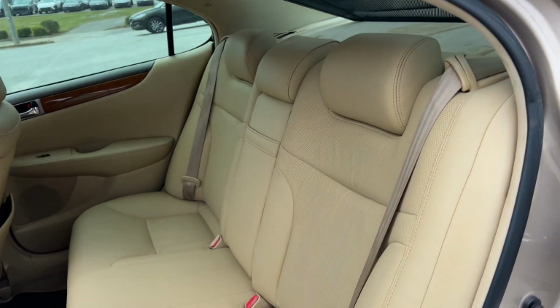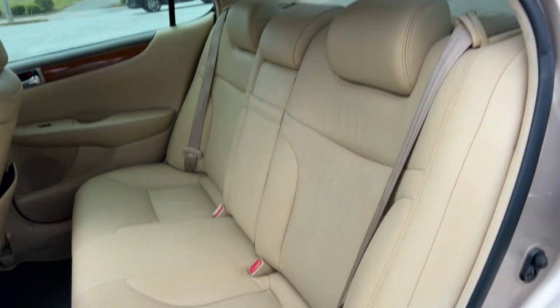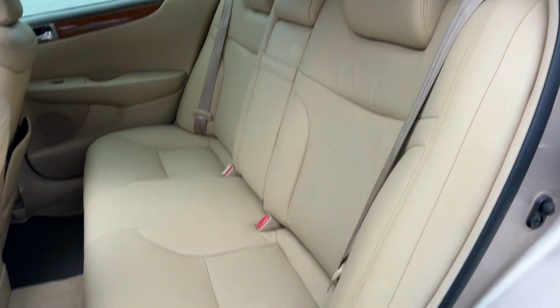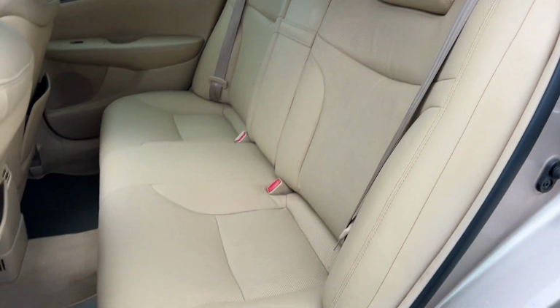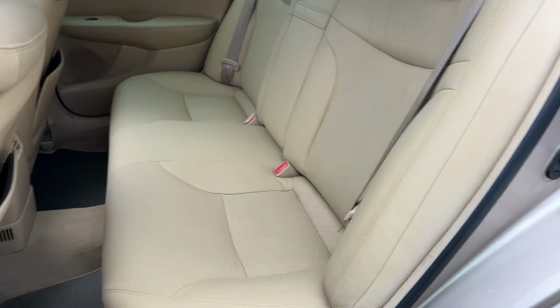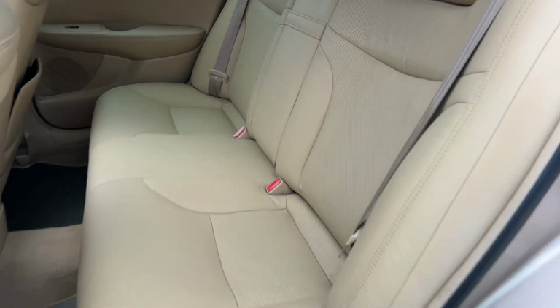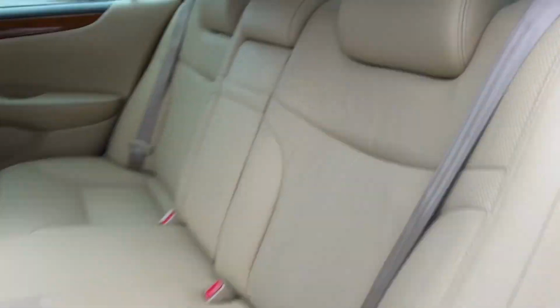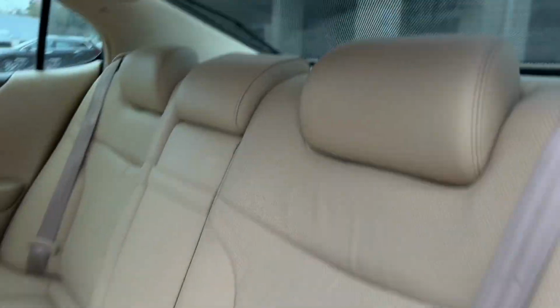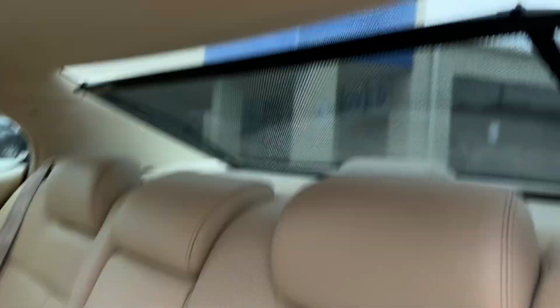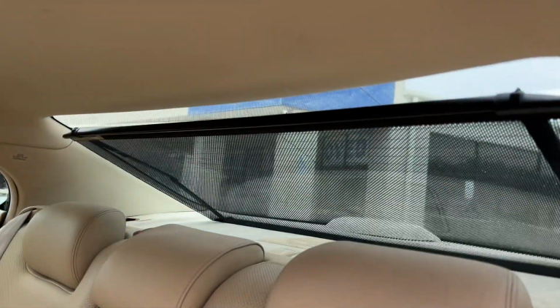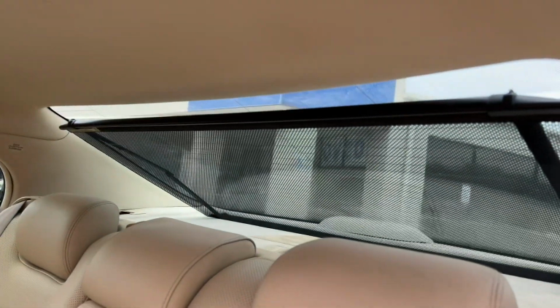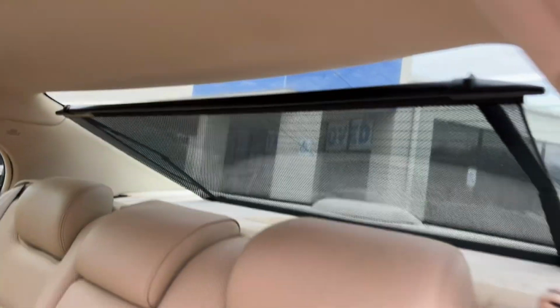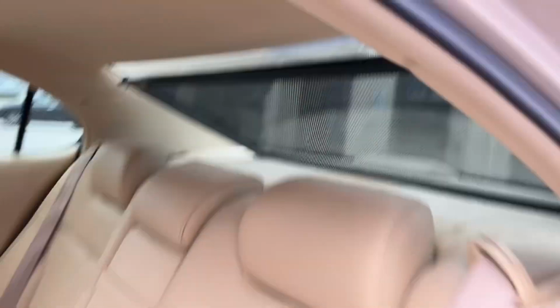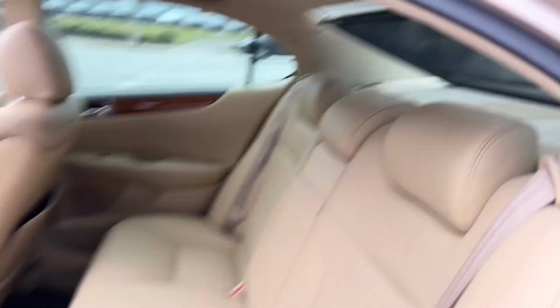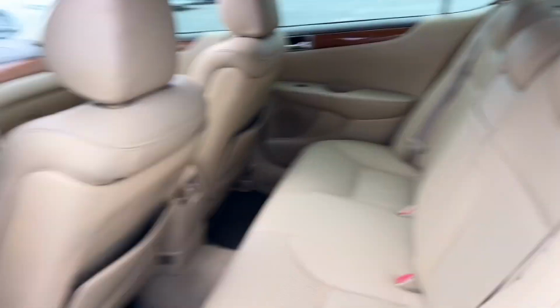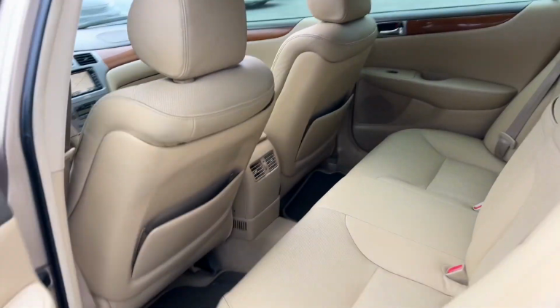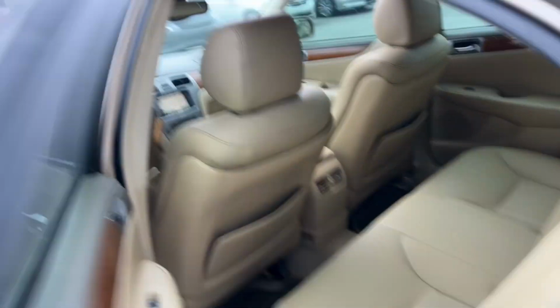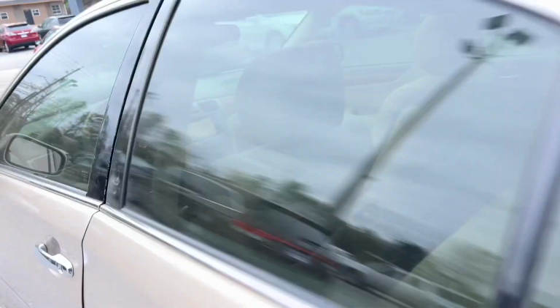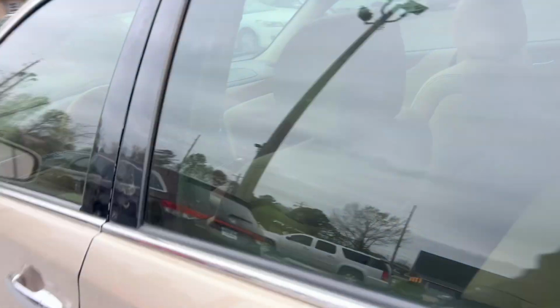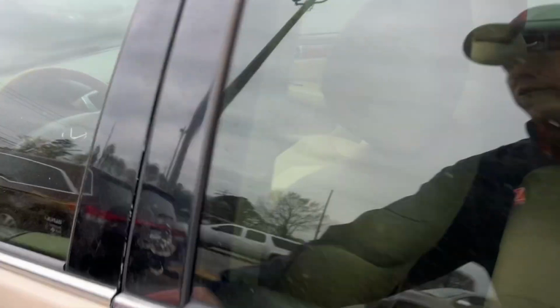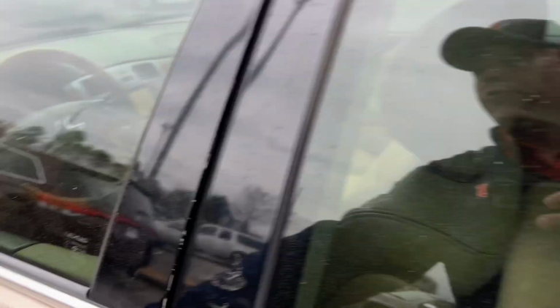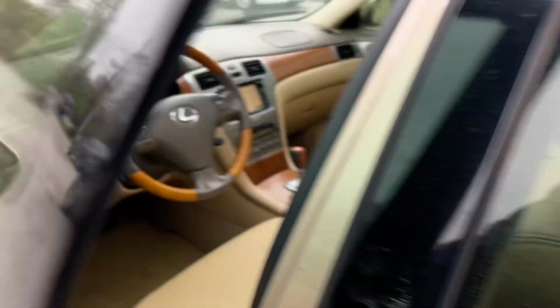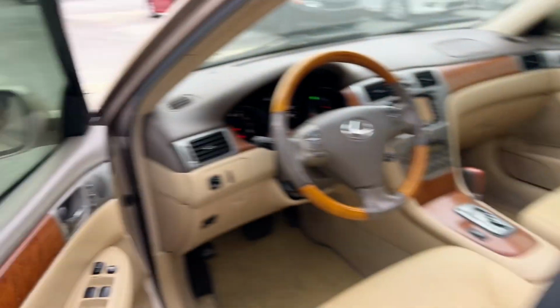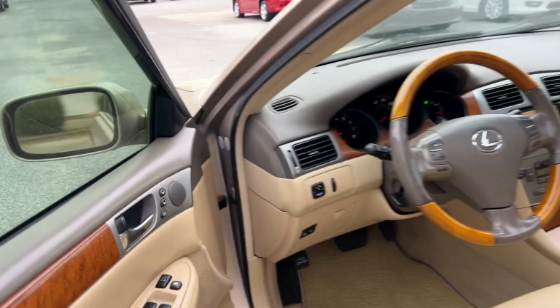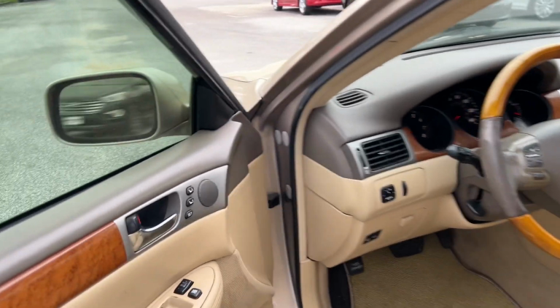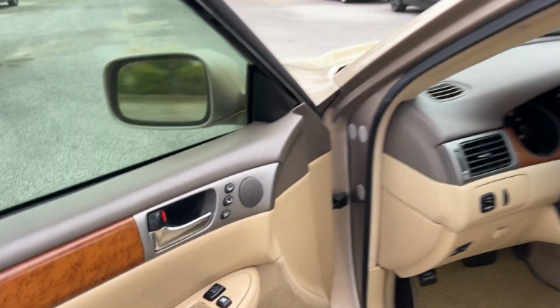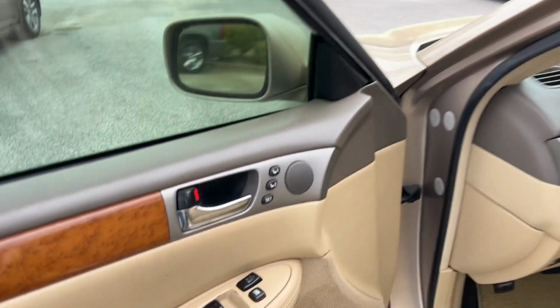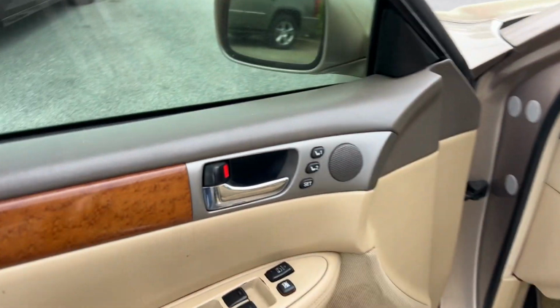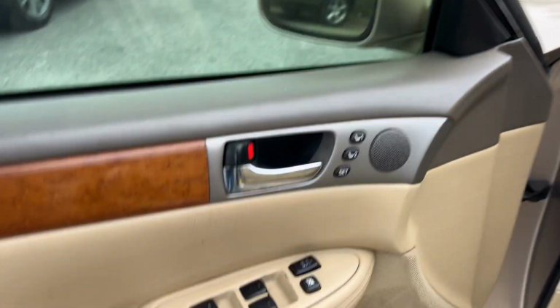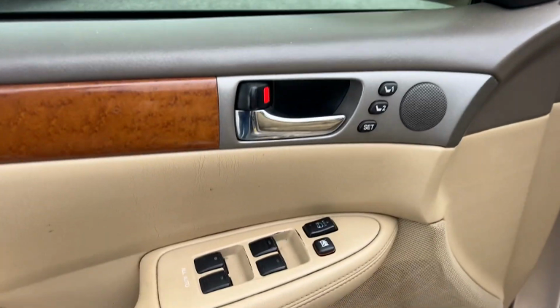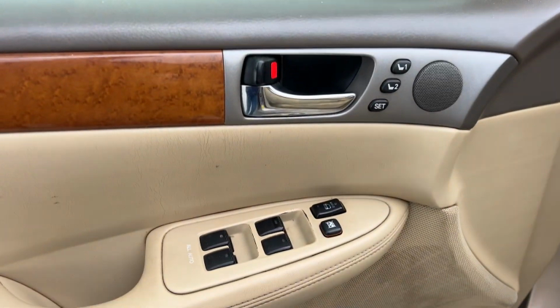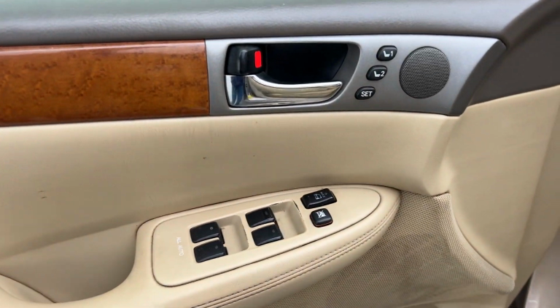Nice tan leather interior, retractable rear sunshade, wood grain trim throughout, power windows, locks and mirrors, memory driver's seat.